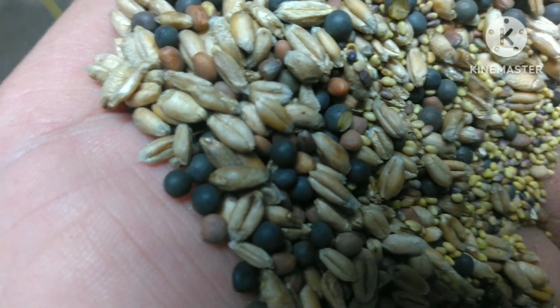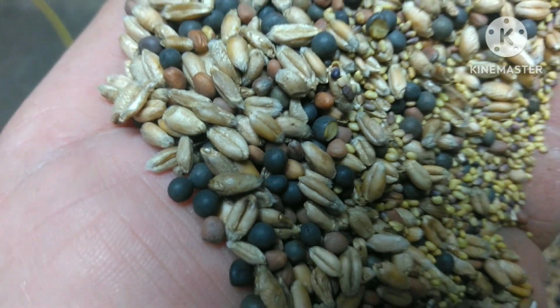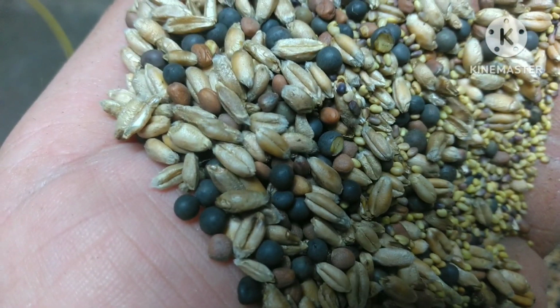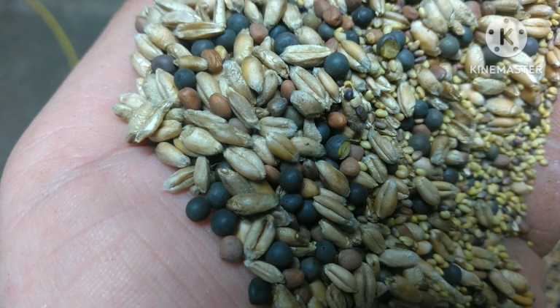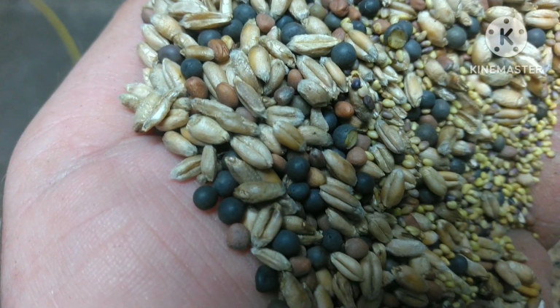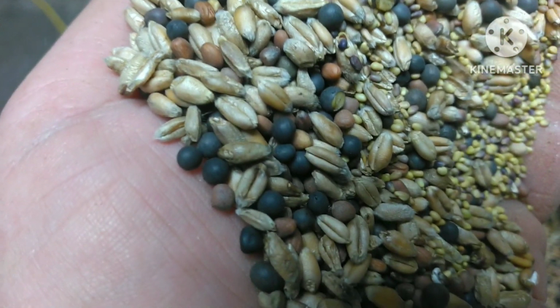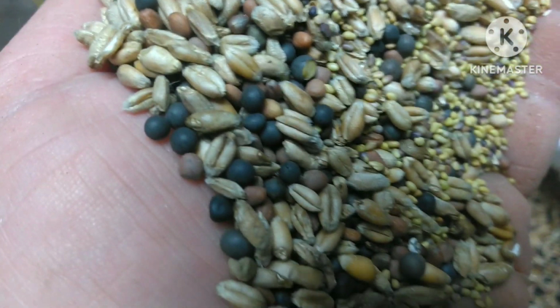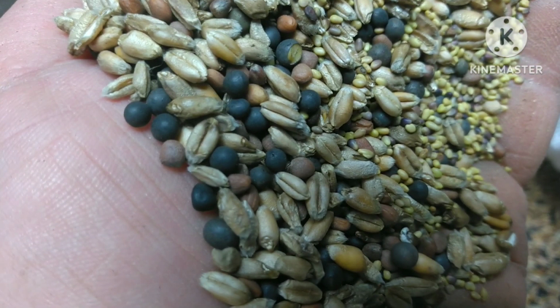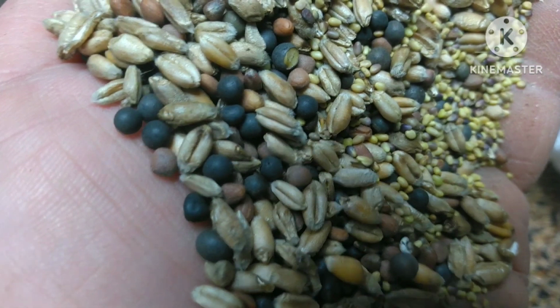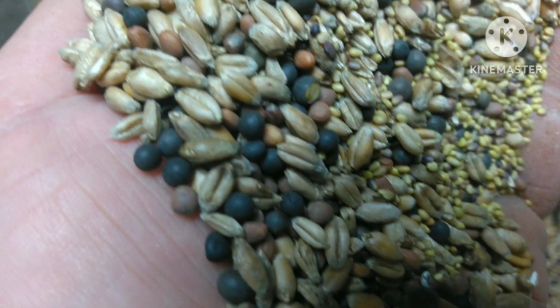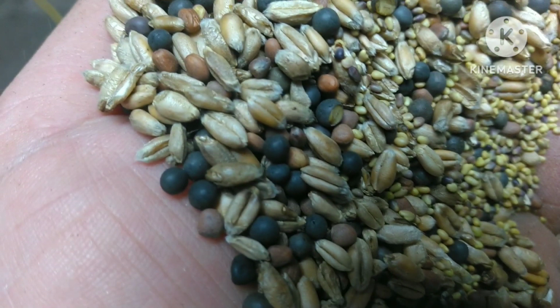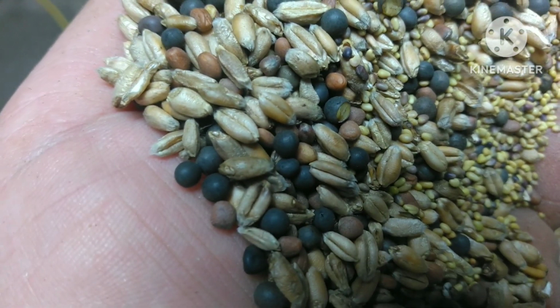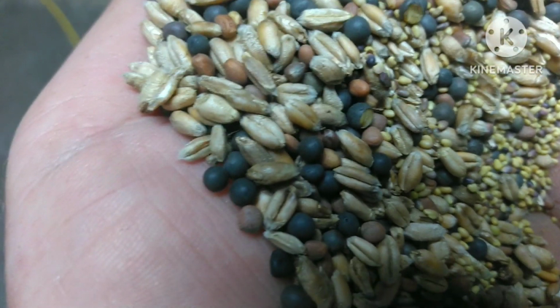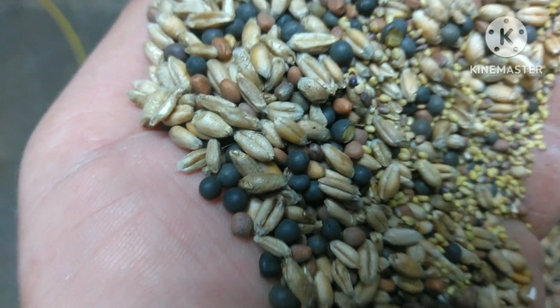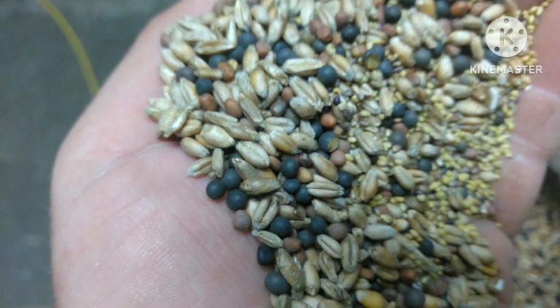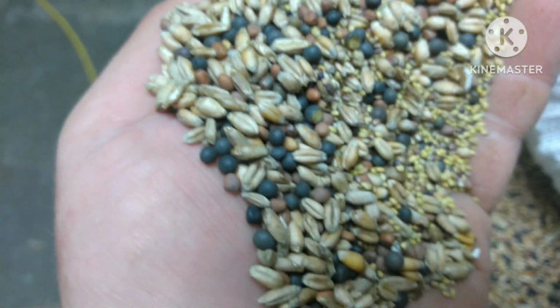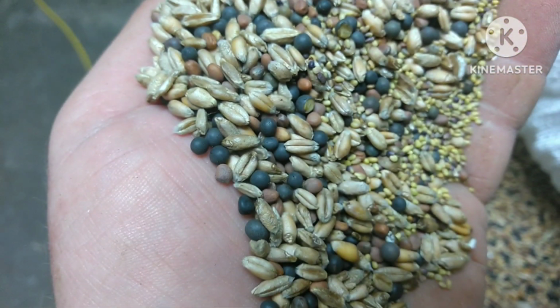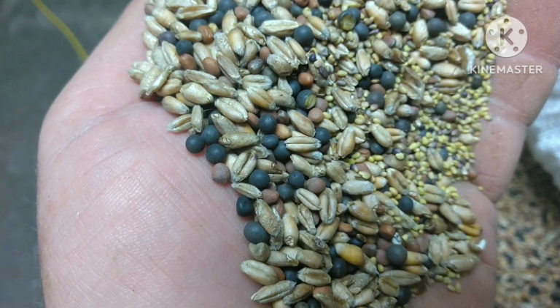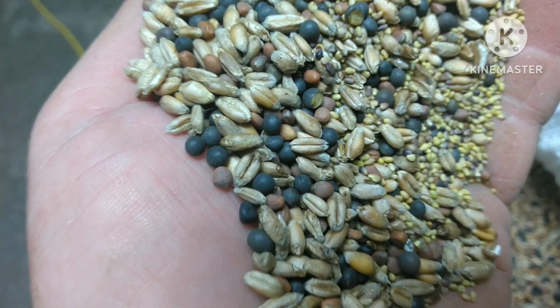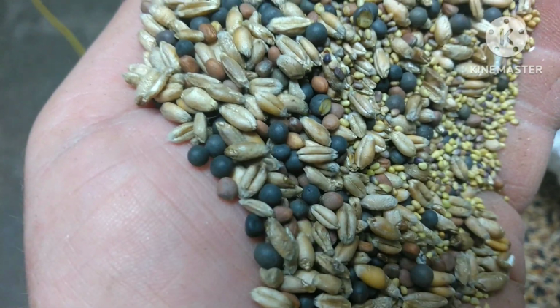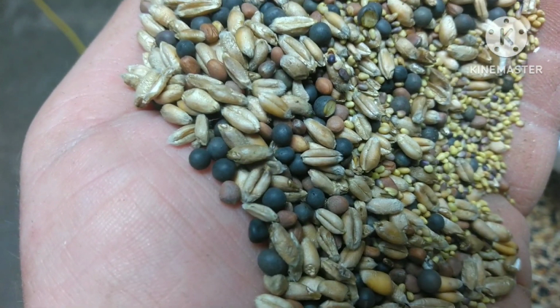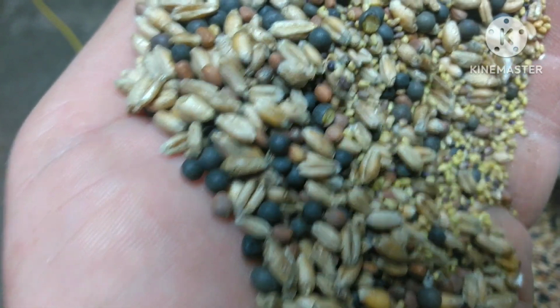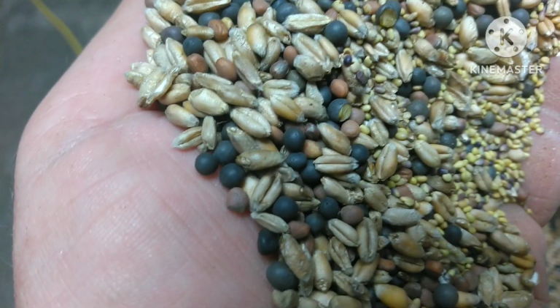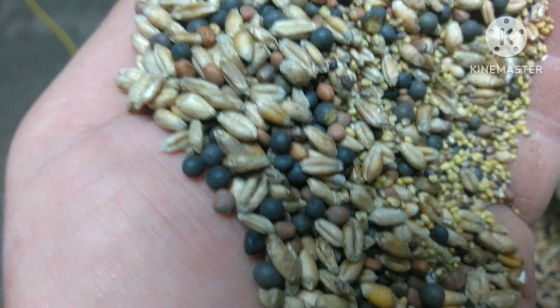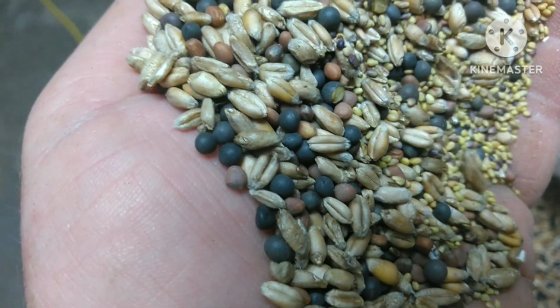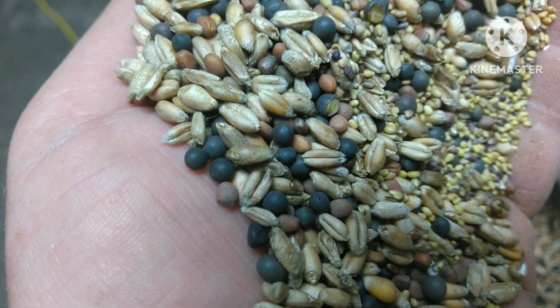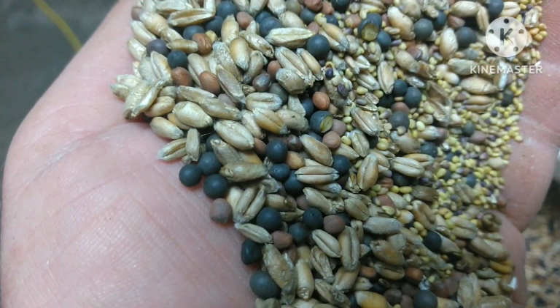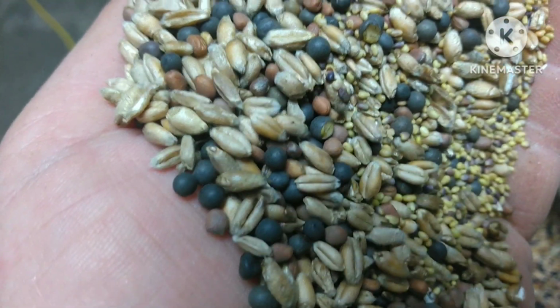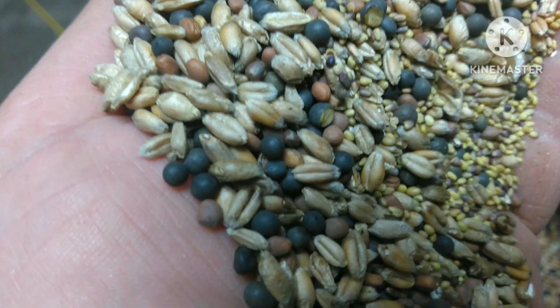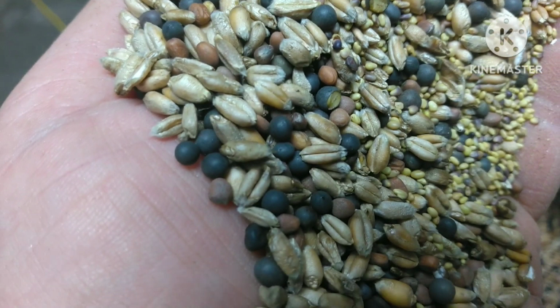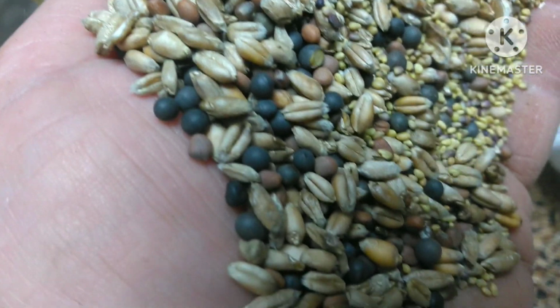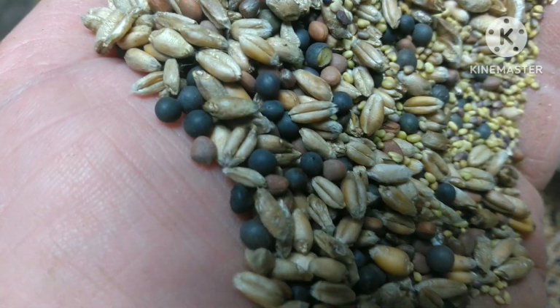Moving on, the little black round seeds — that is hairy vetch. That's a legume and its purpose is to fix nitrogen in the soil for next year's corn crop. That too will overwinter and come back in spring.